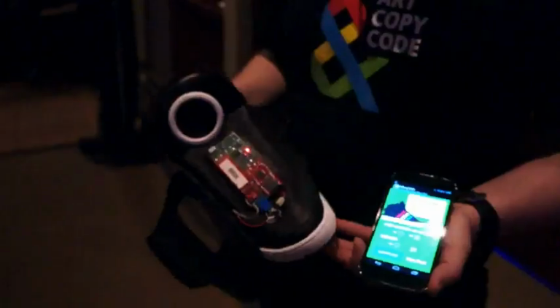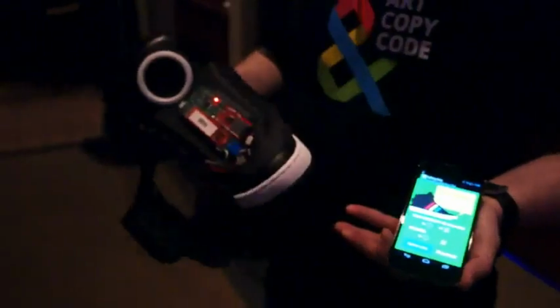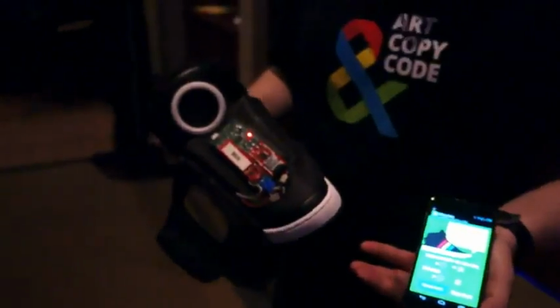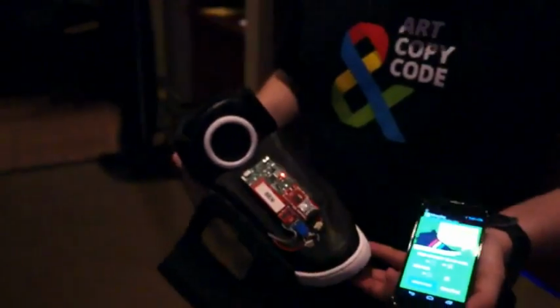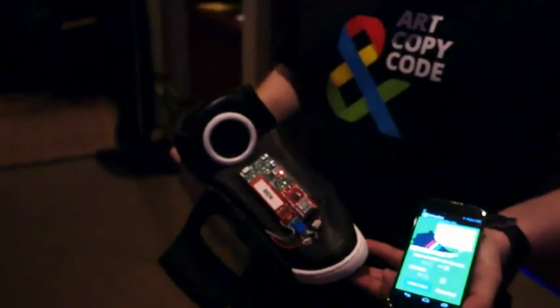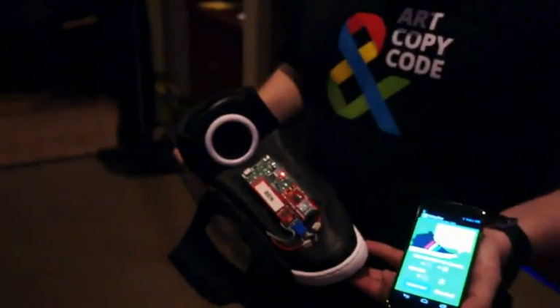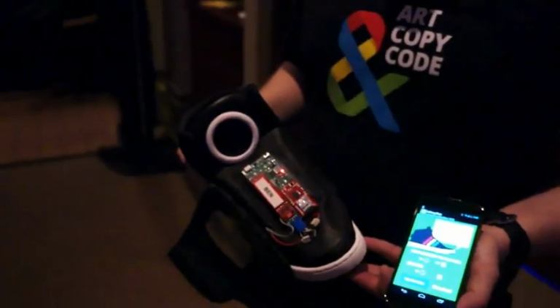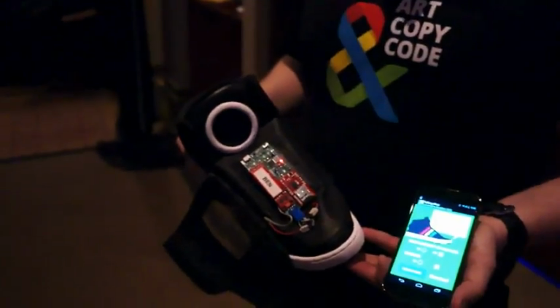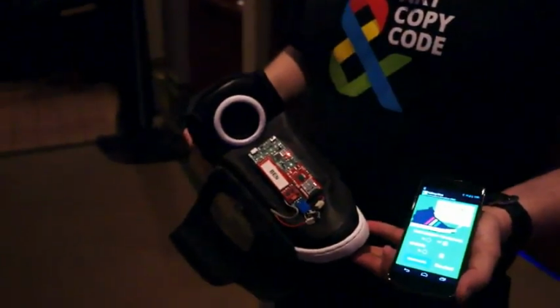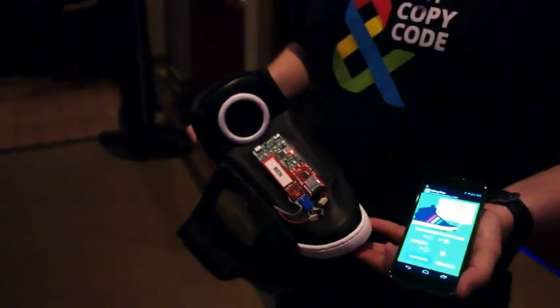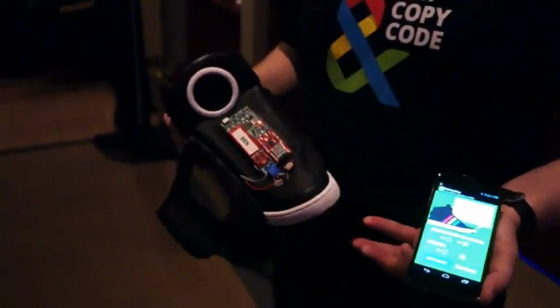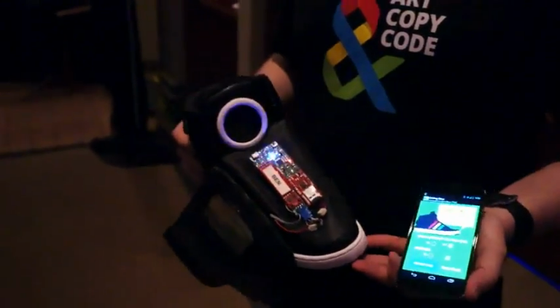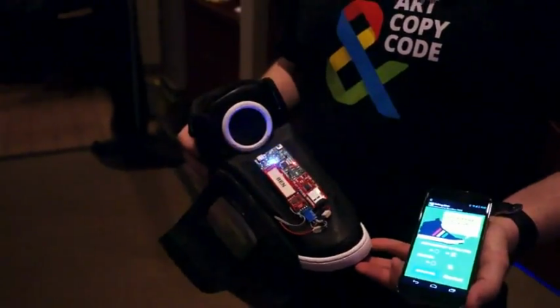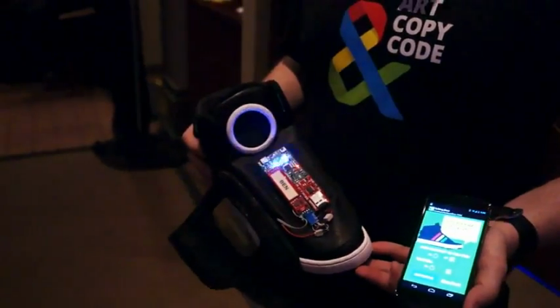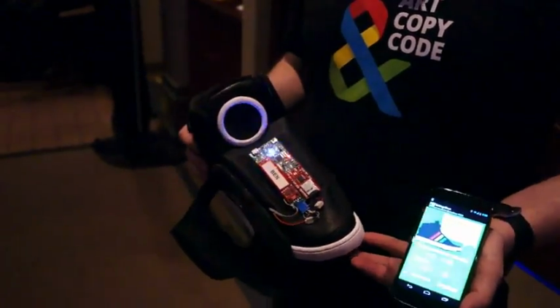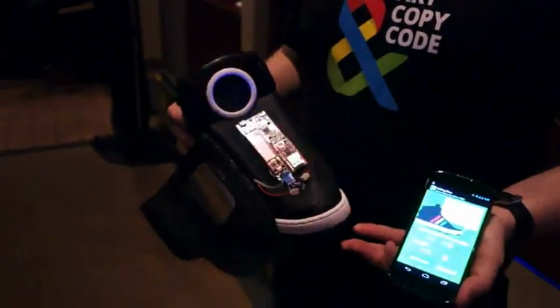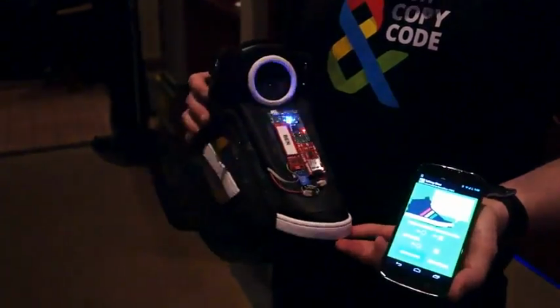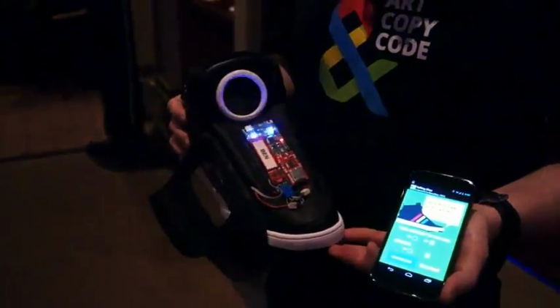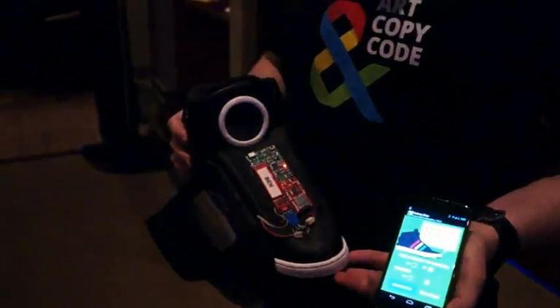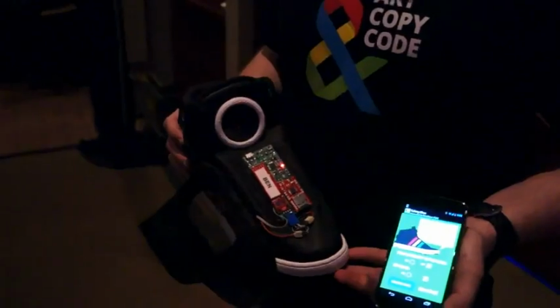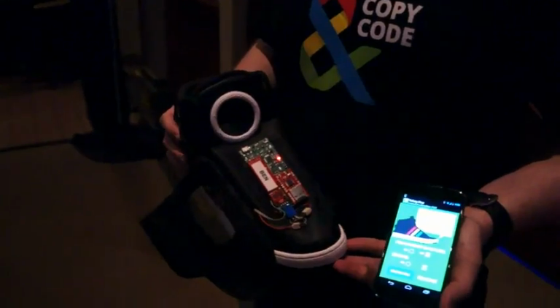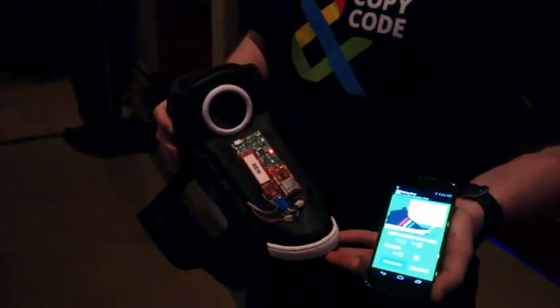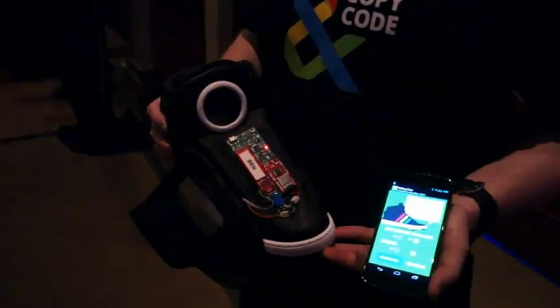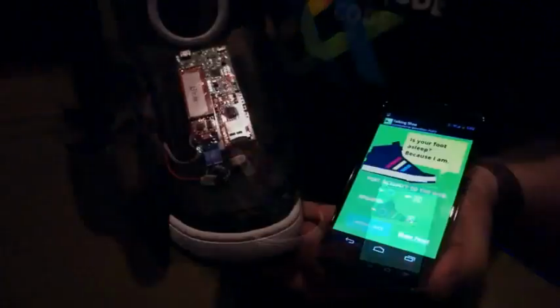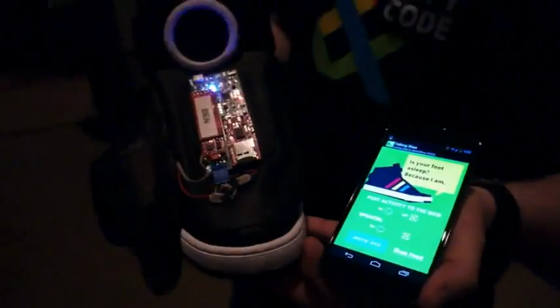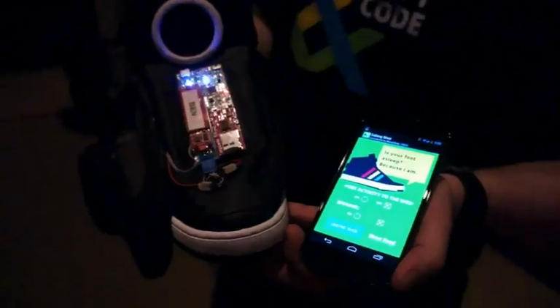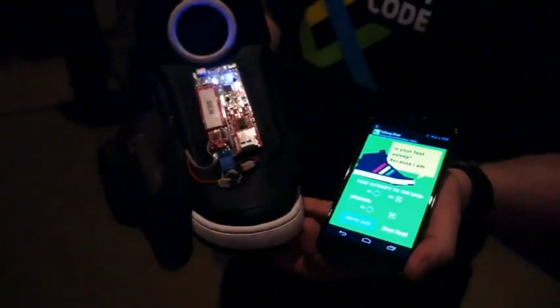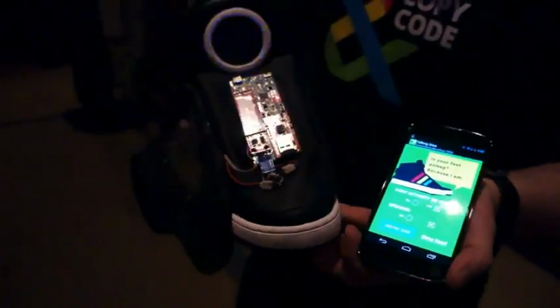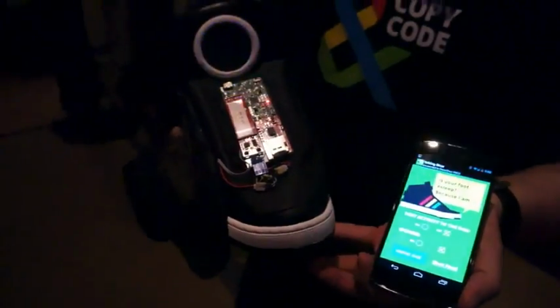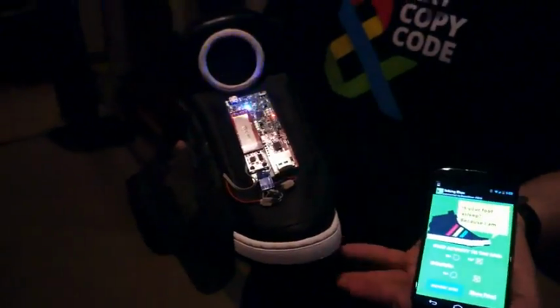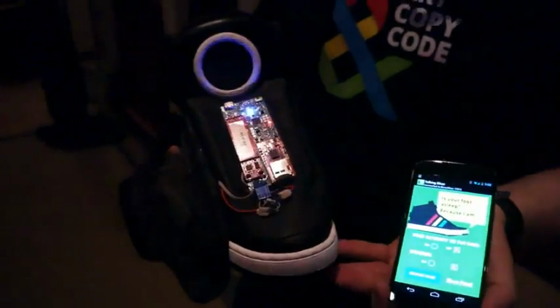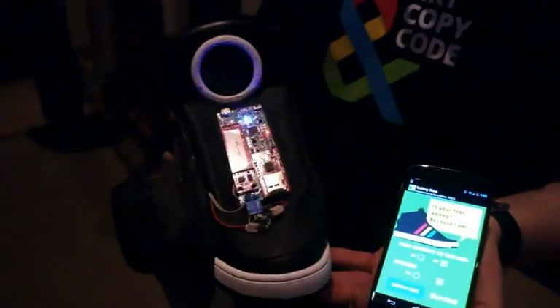So again, Google's not really getting into the shoe business. It's more about showing what's possible with data and showing off kind of an early prototype of what that might look like.